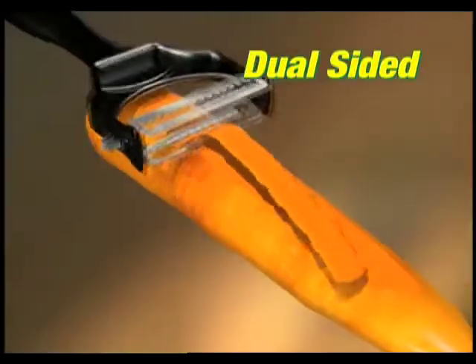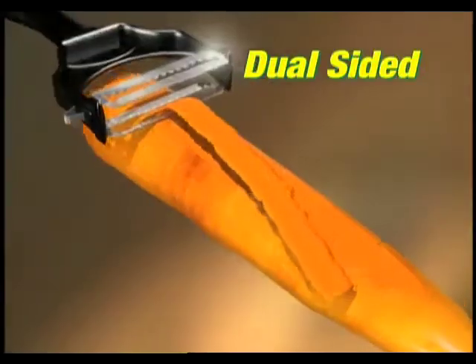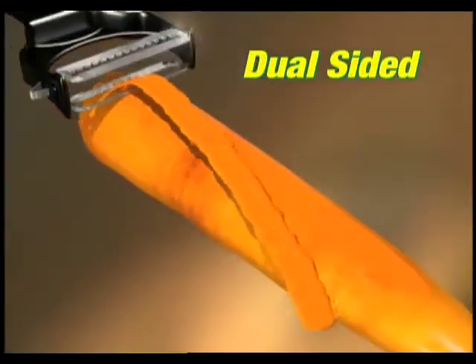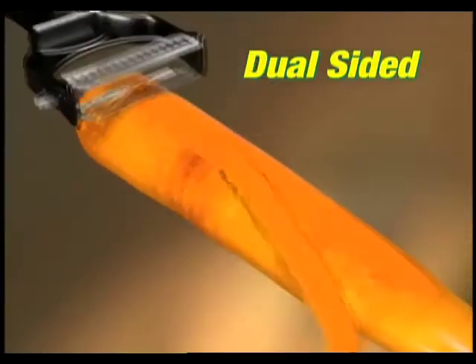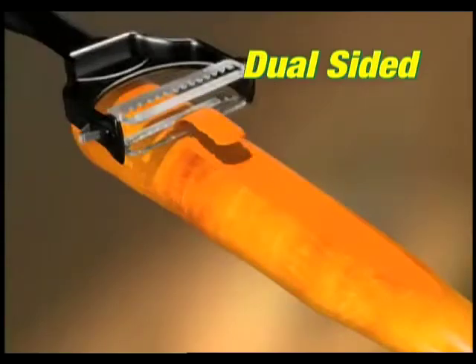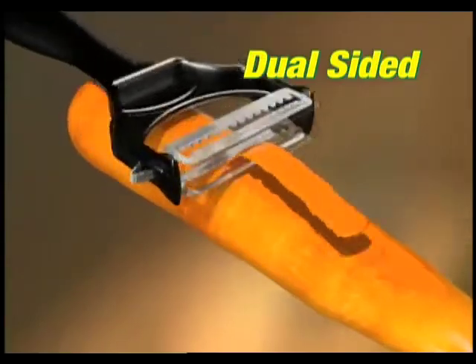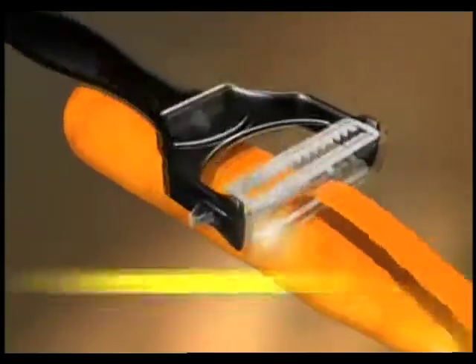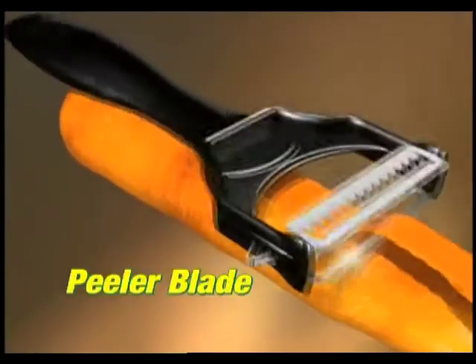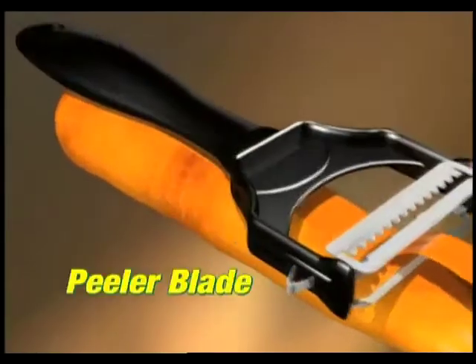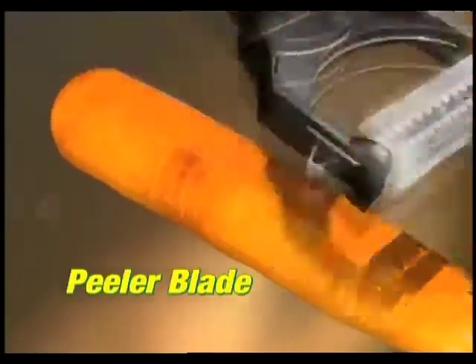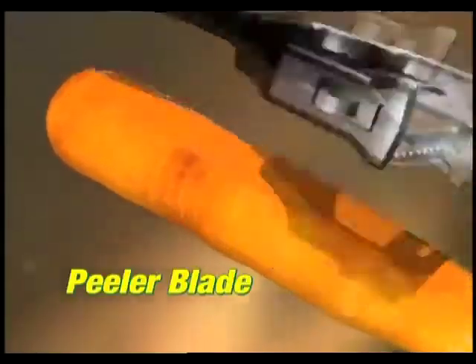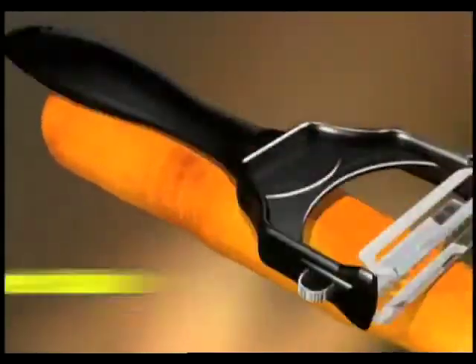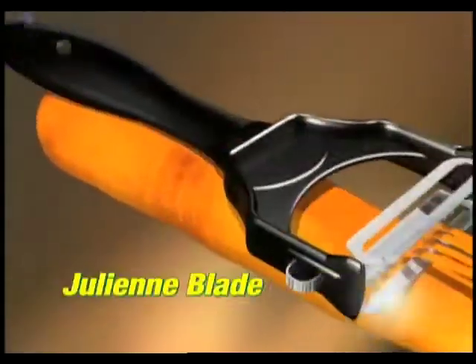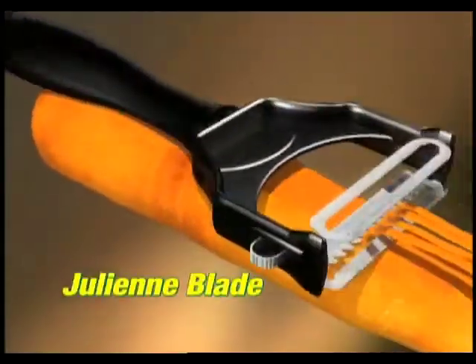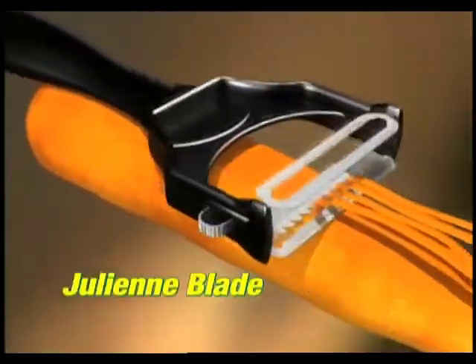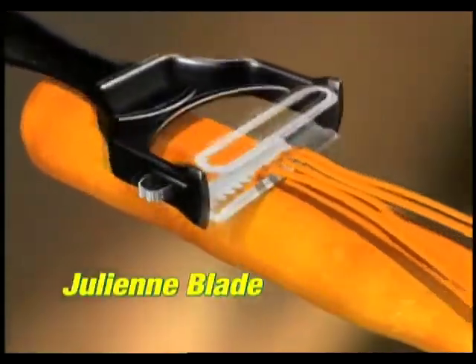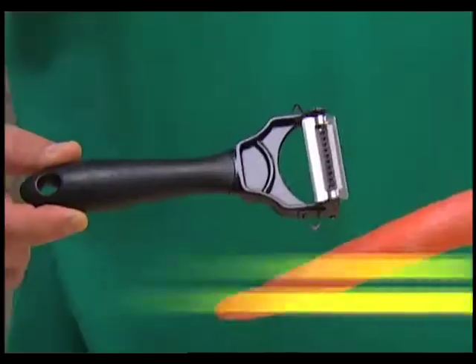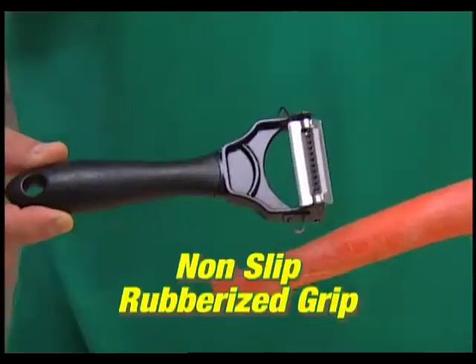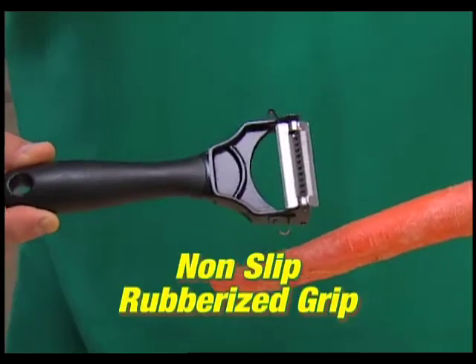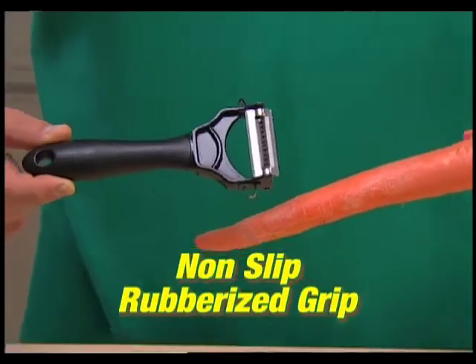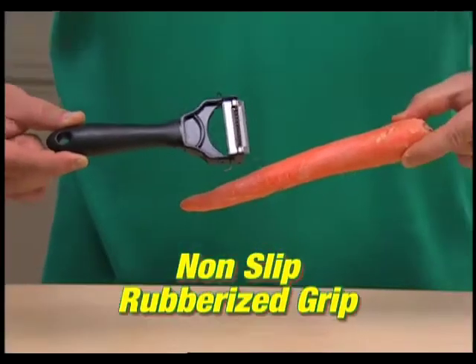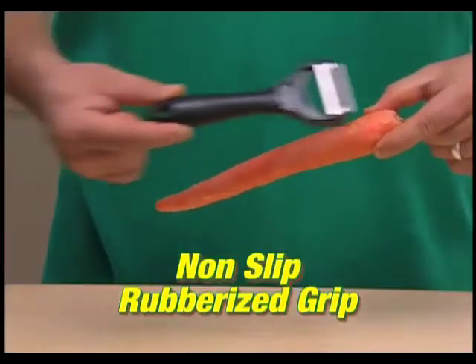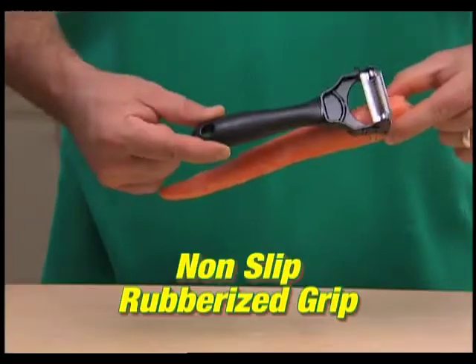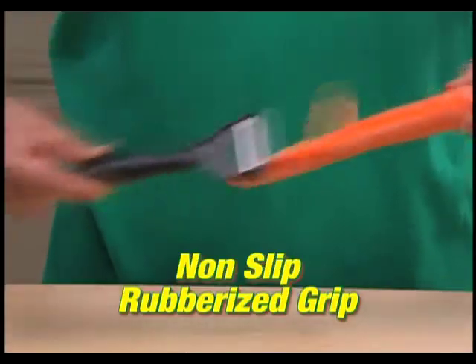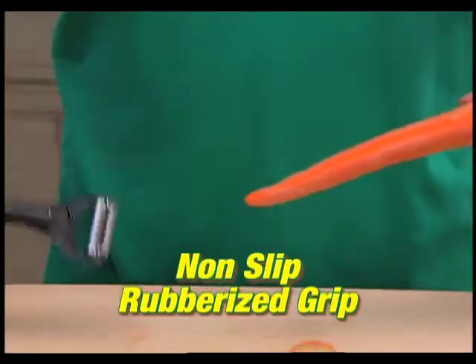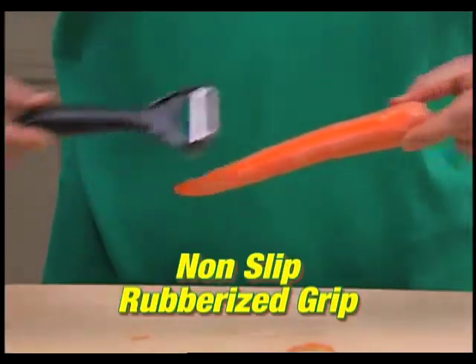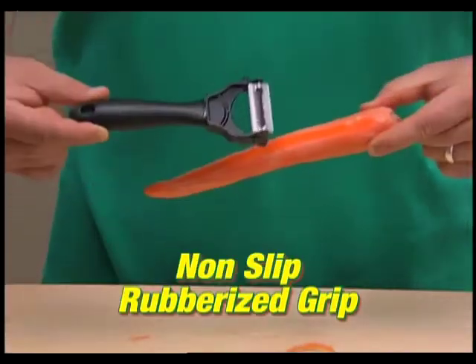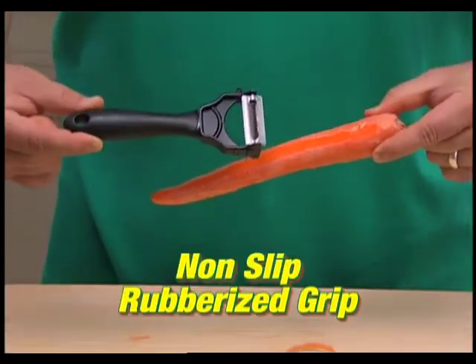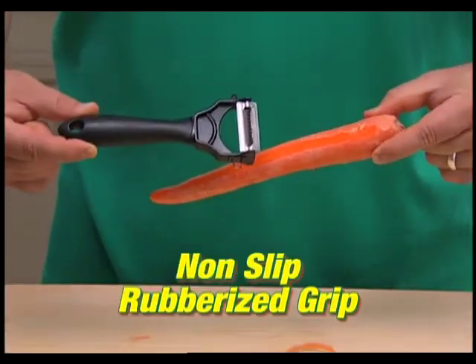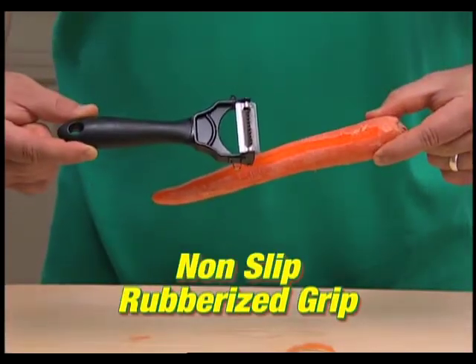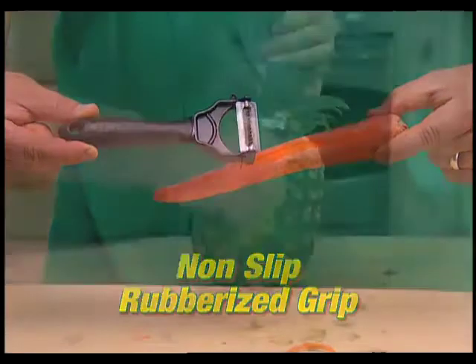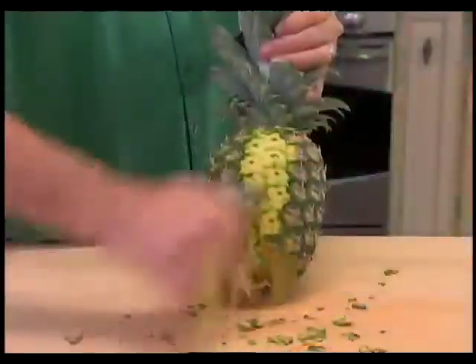The secret is the dual blade design that peels veggies on one side and juliennes on the other. With a non-slip rubberized grip and blades so sharp, you can peel with just two fingers.